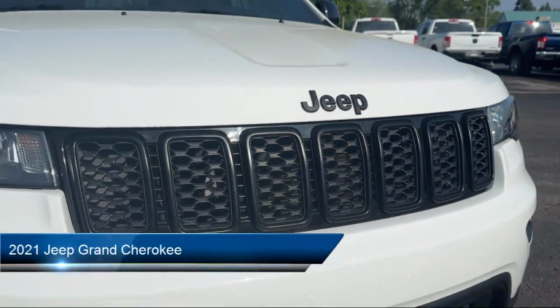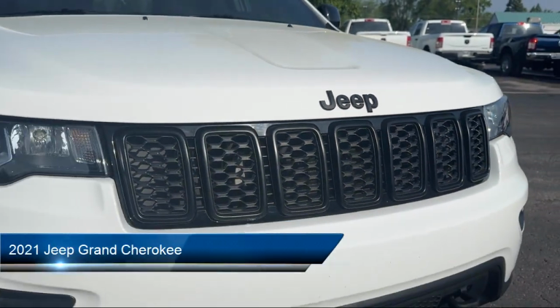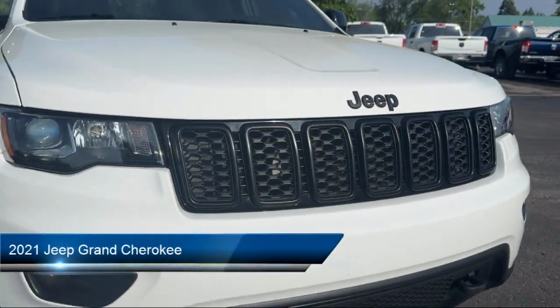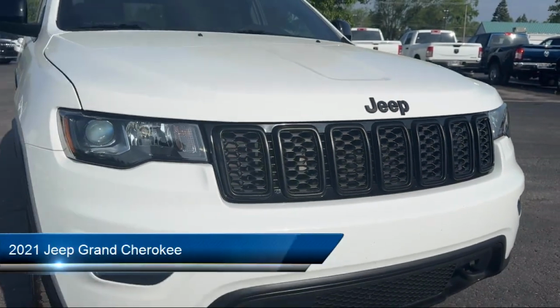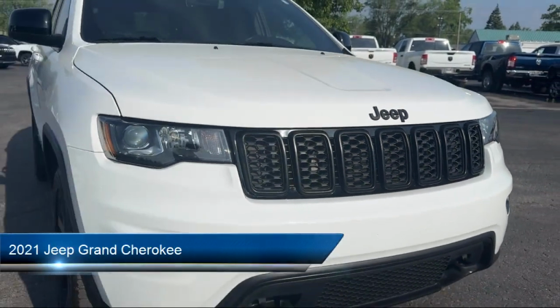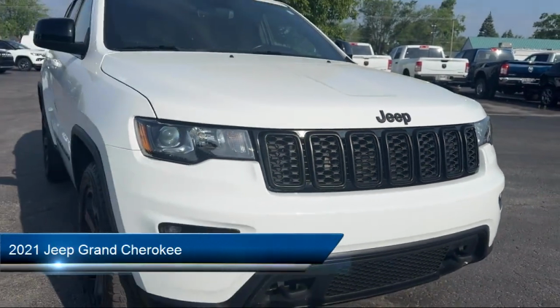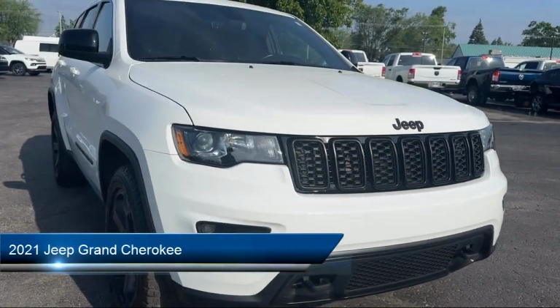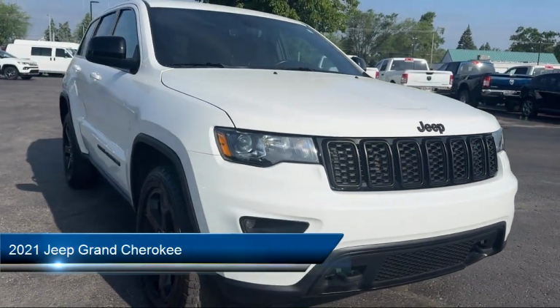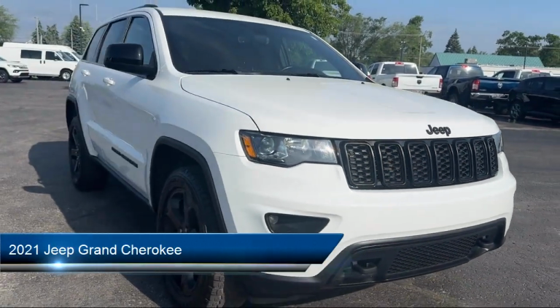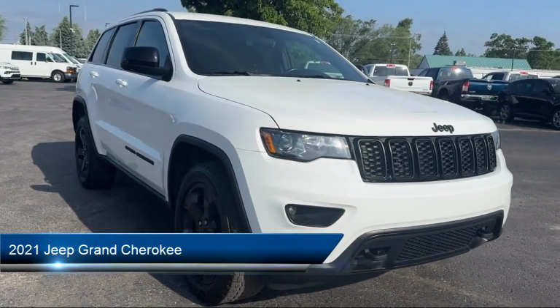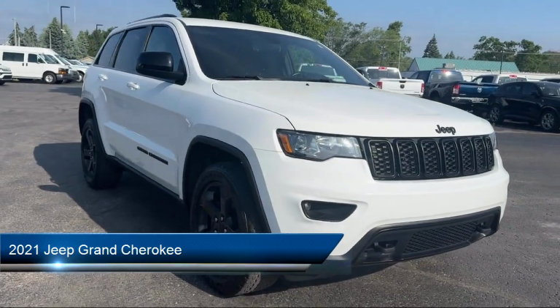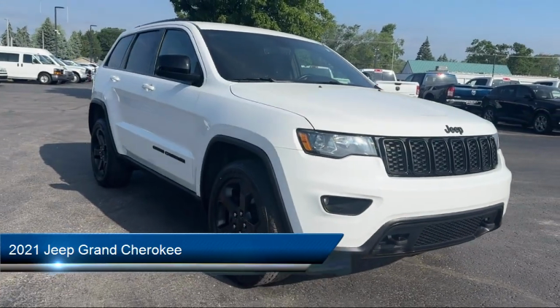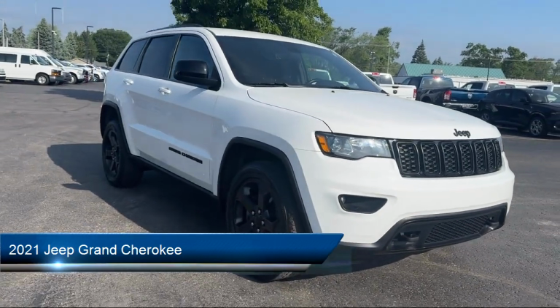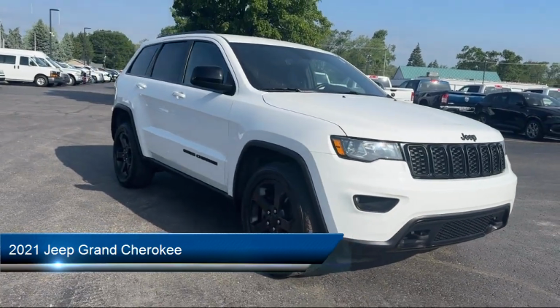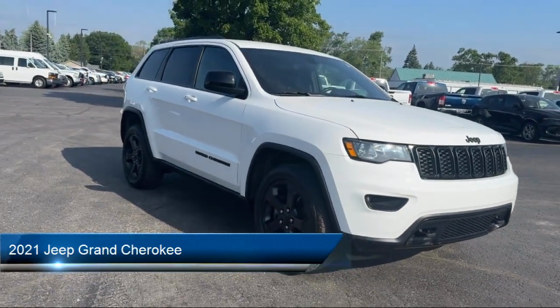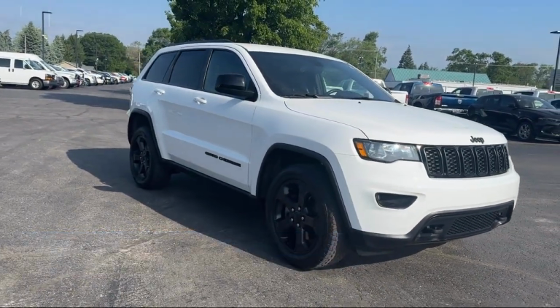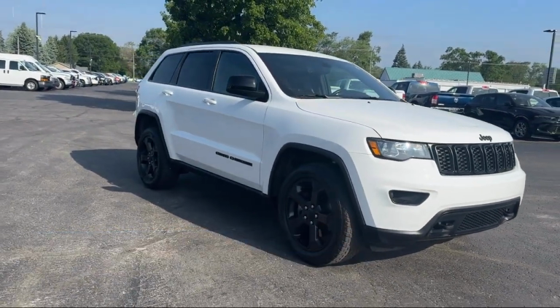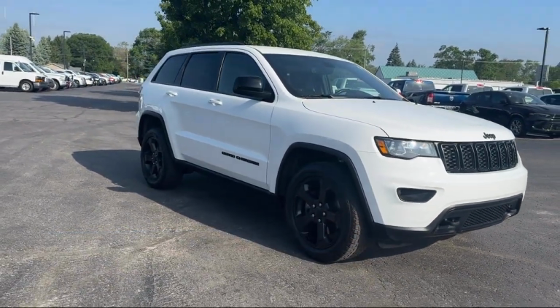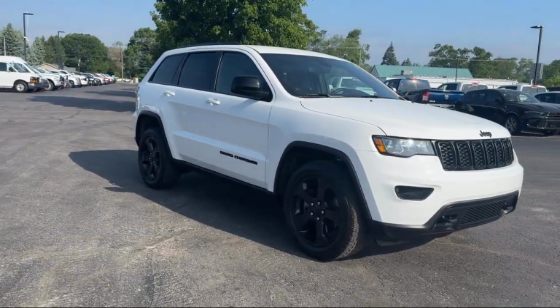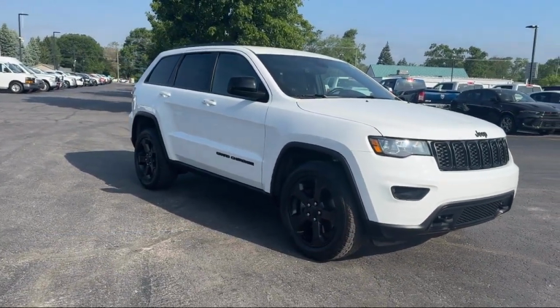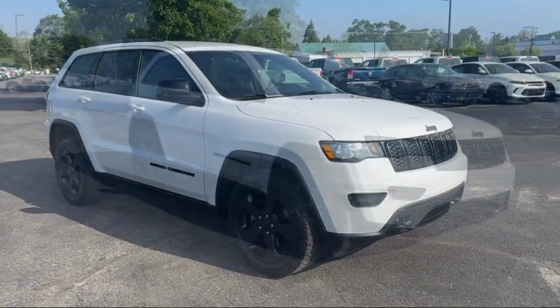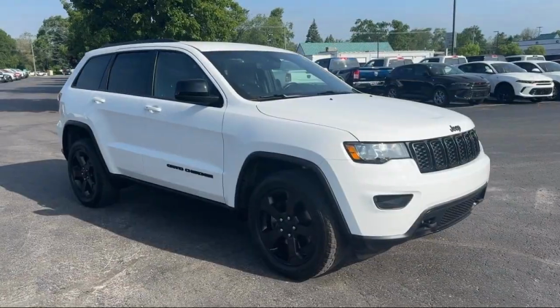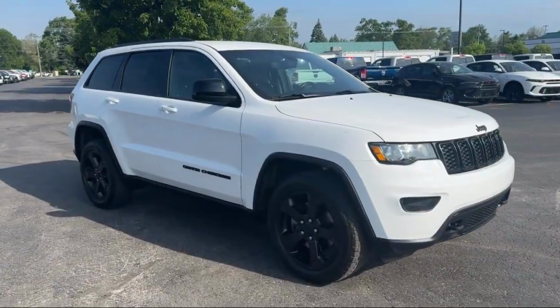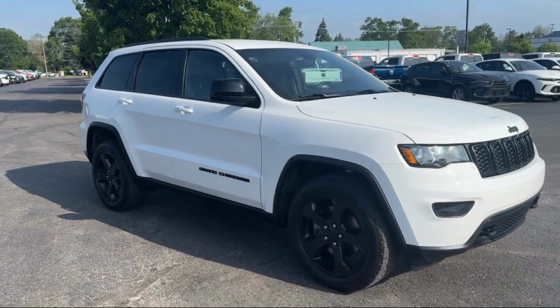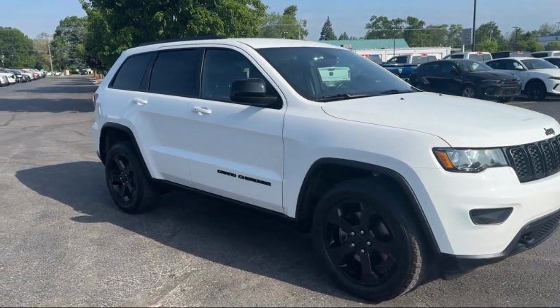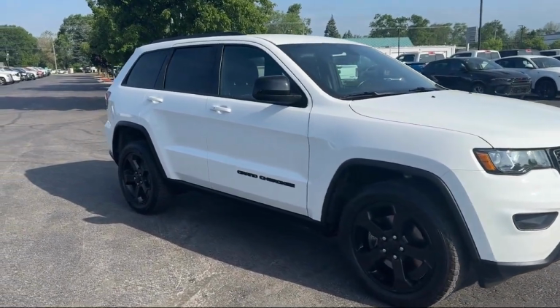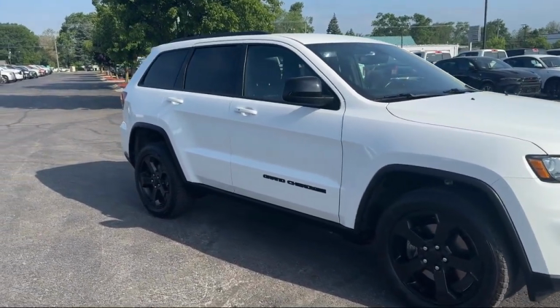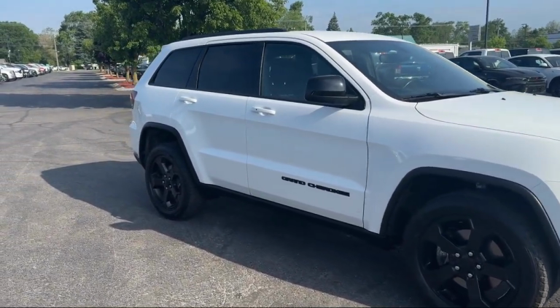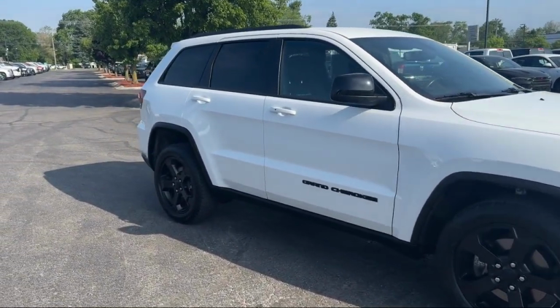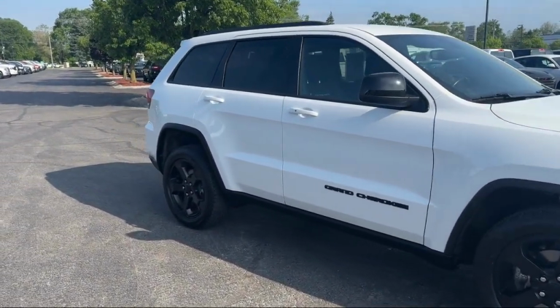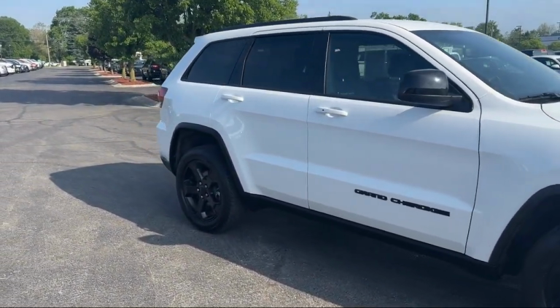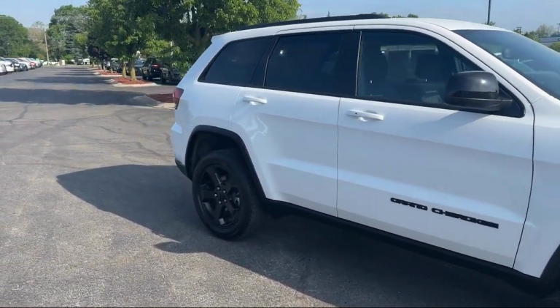It comes equipped with 4-wheel drive, Apple CarPlay and Android Auto, ParkView rear backup camera, and a universal garage door opener.